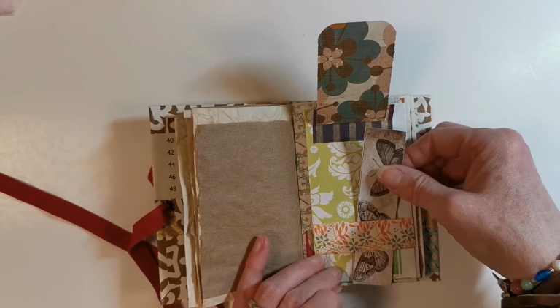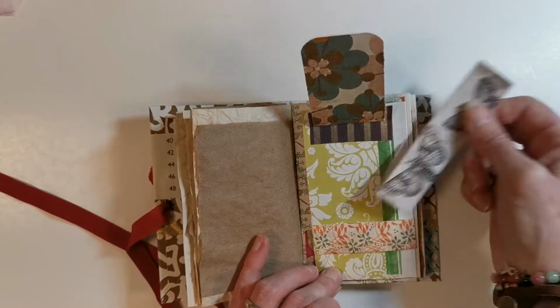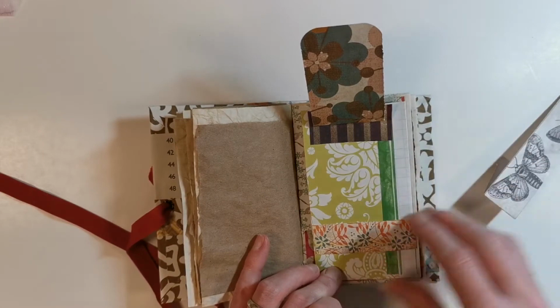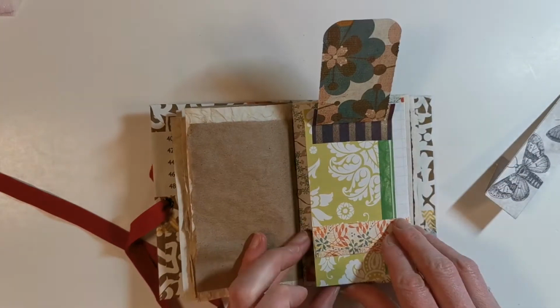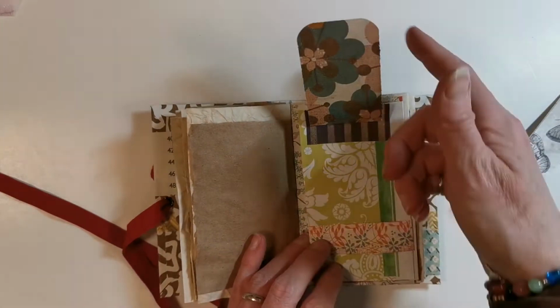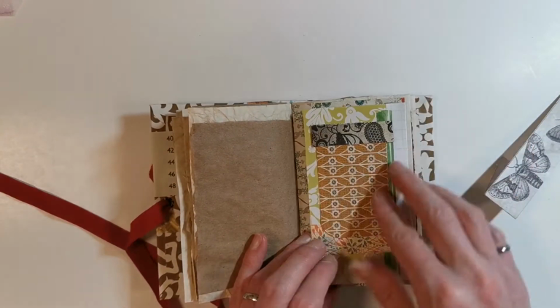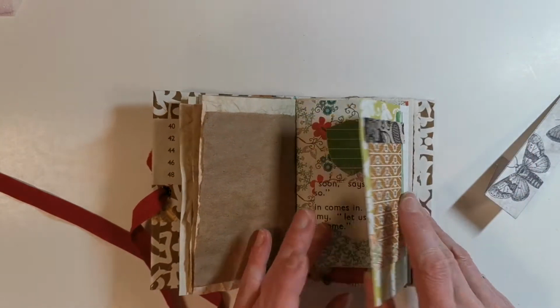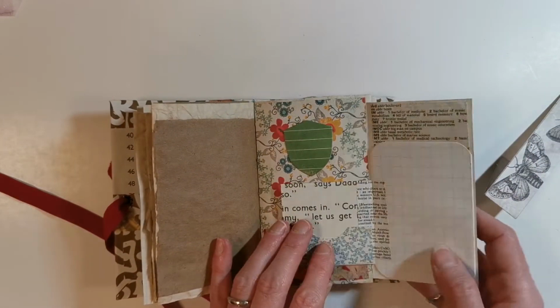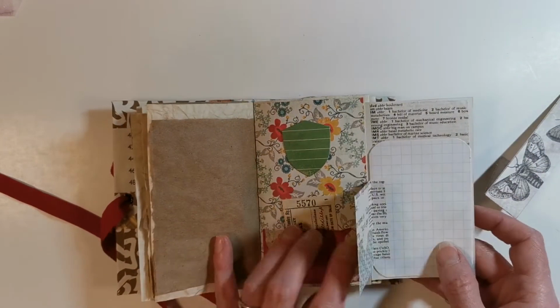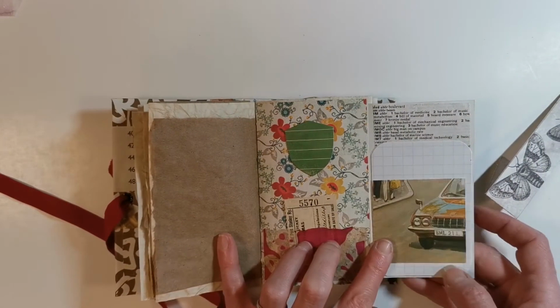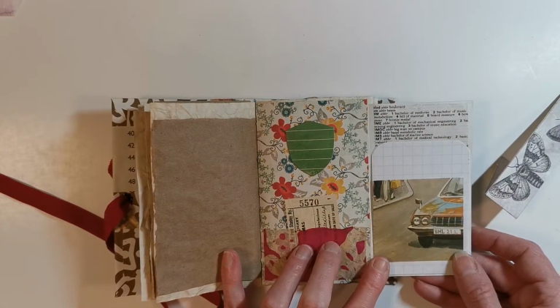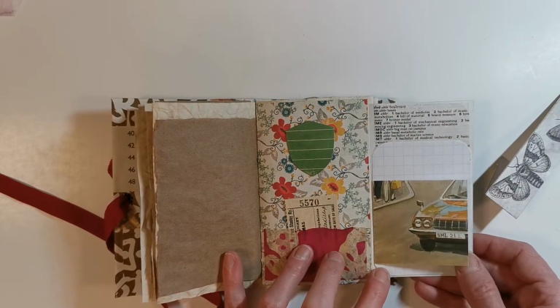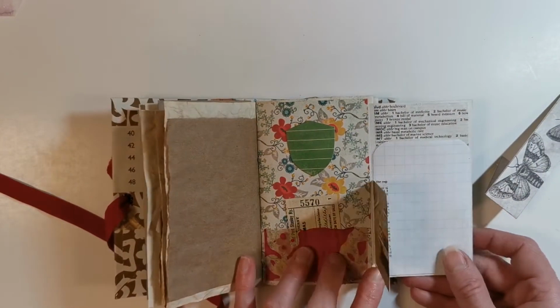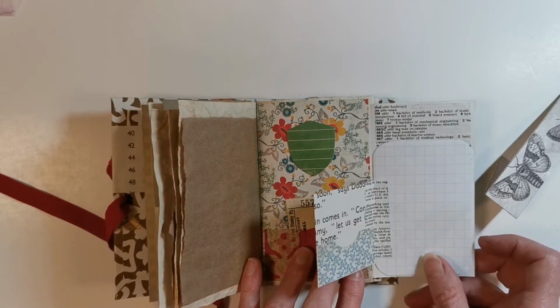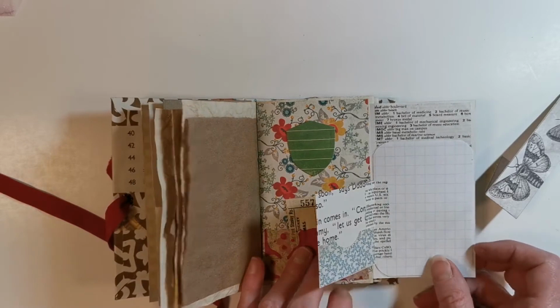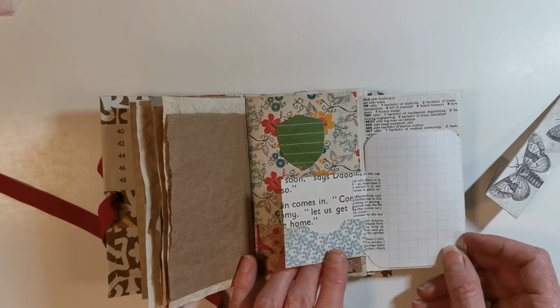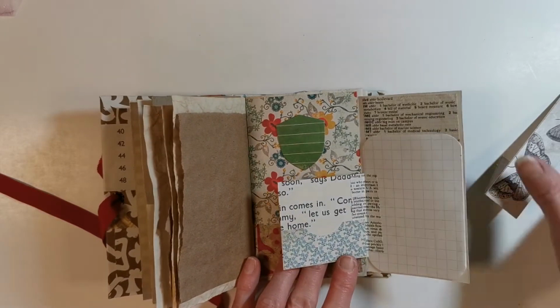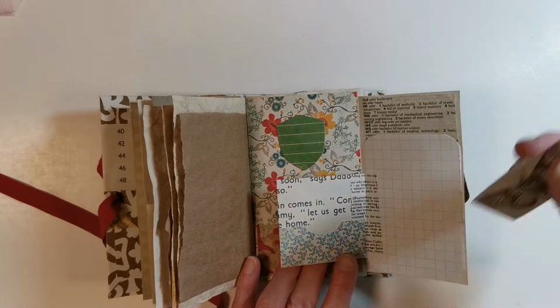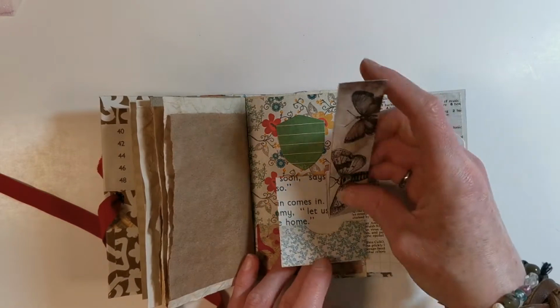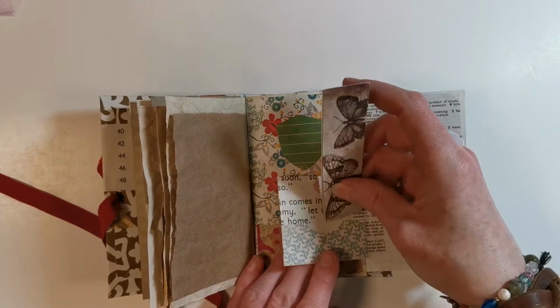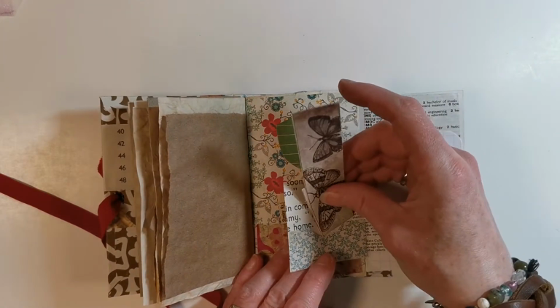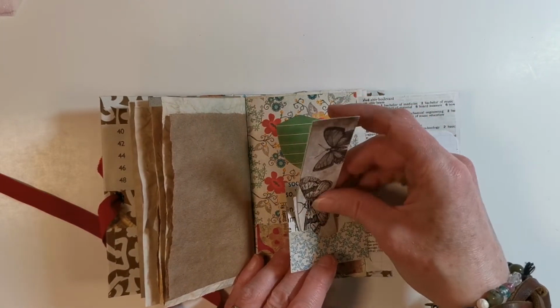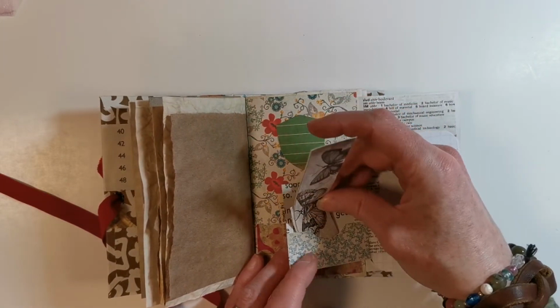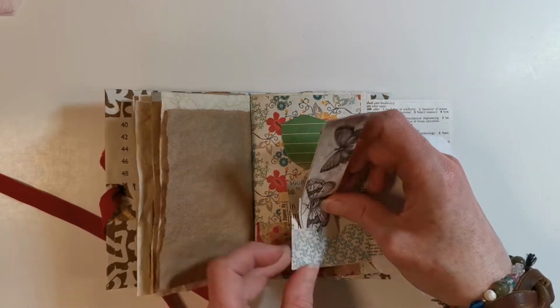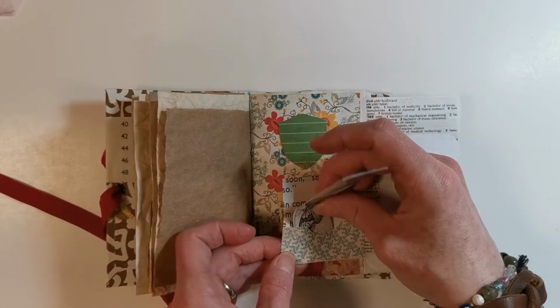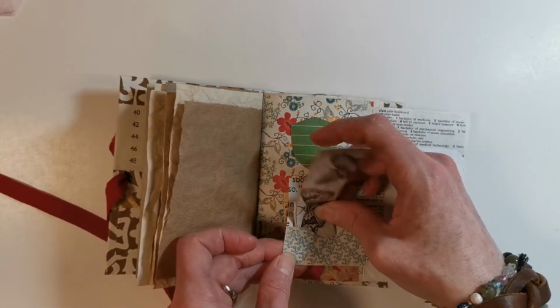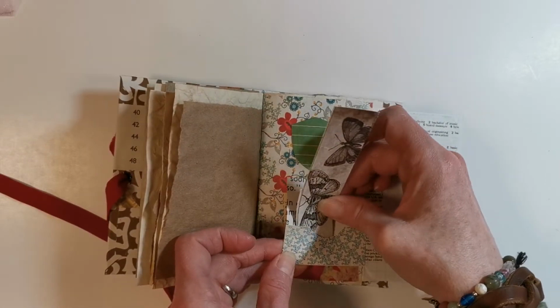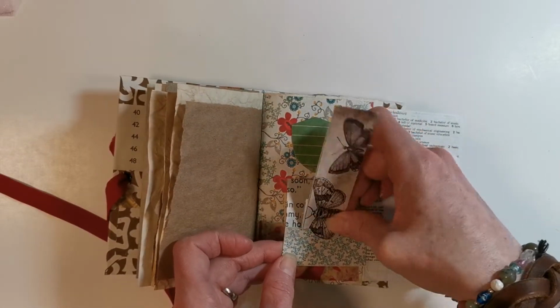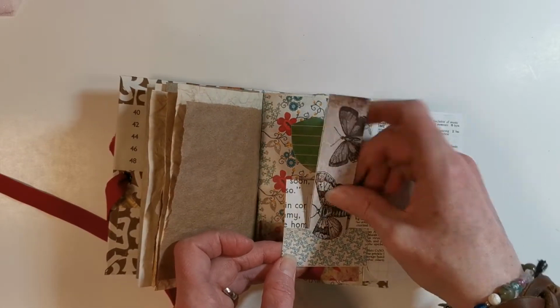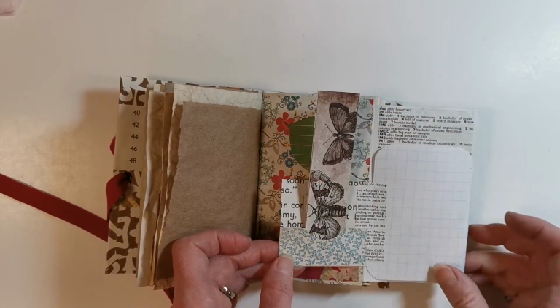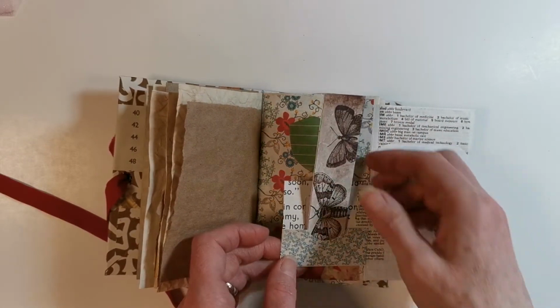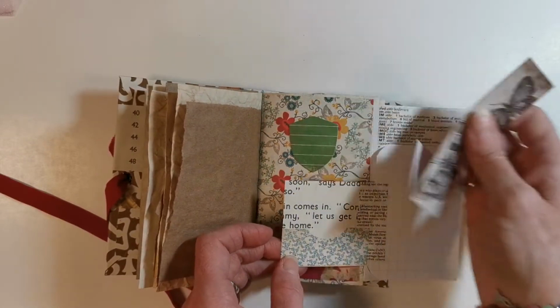You could tuck a picture, some journaling, cards, or anything in that. Opening it up I have another little pocket — I can stick some papers in there and there's a place for writing.